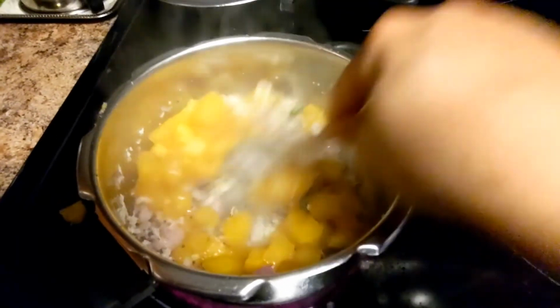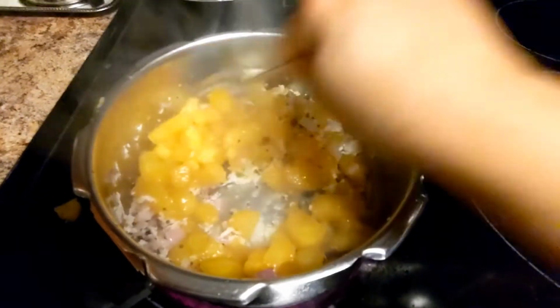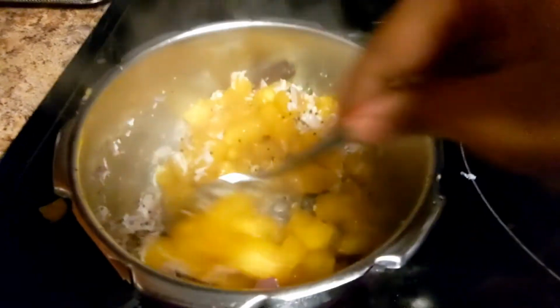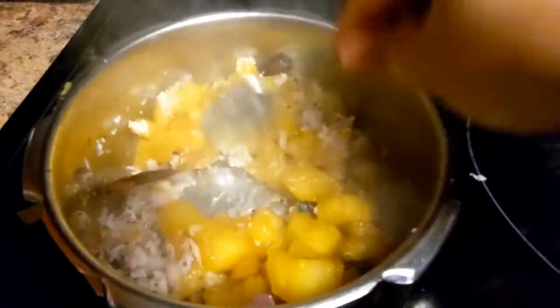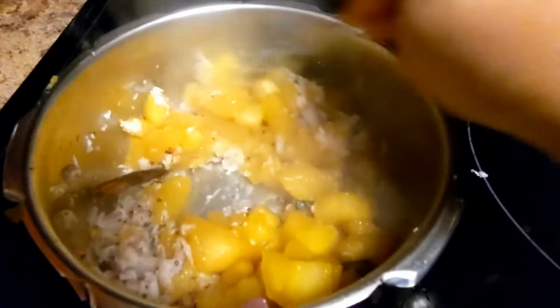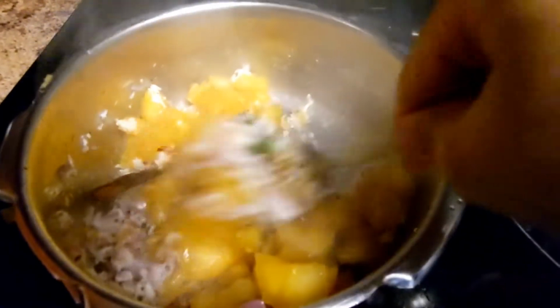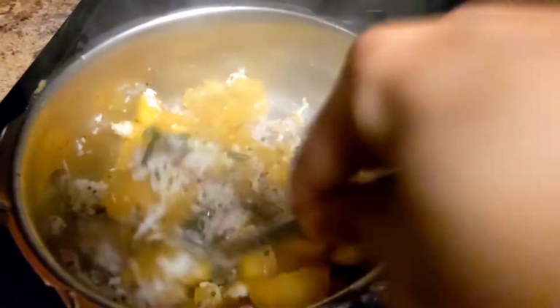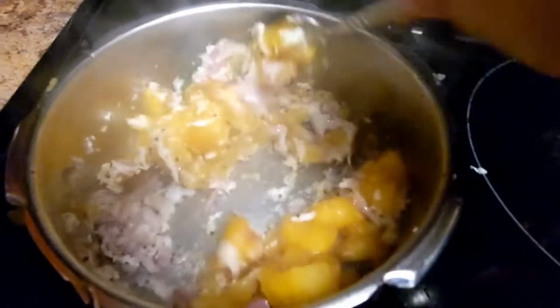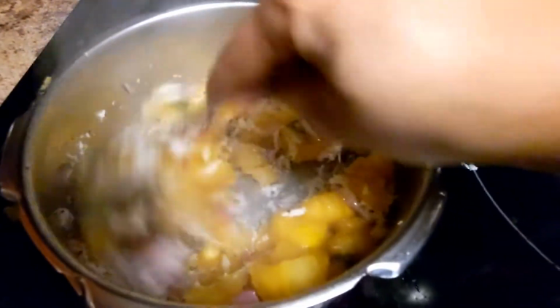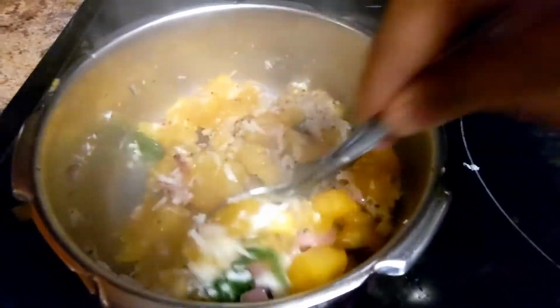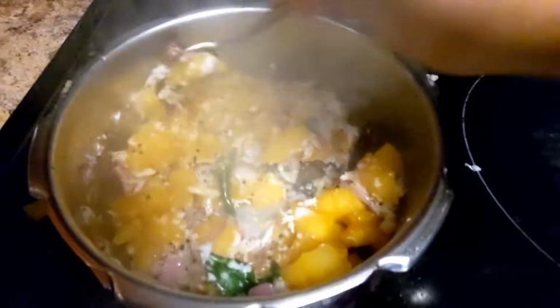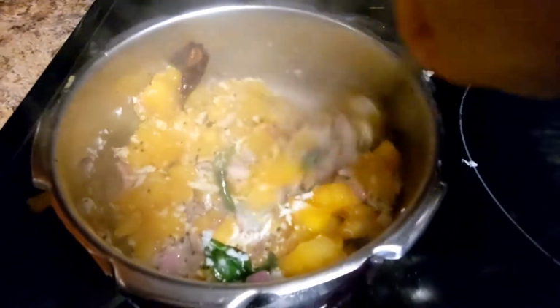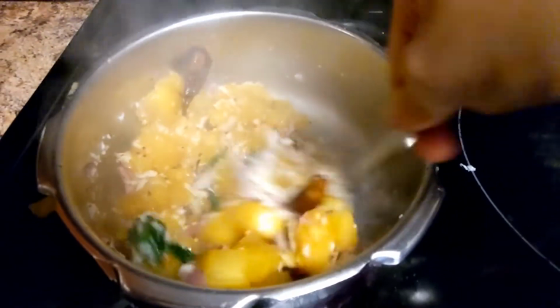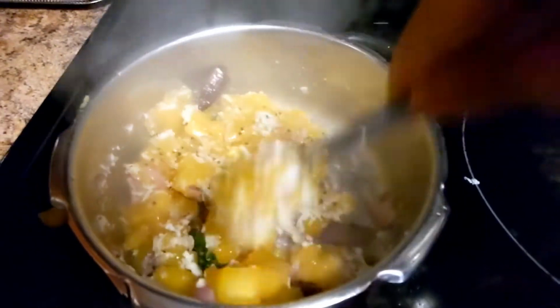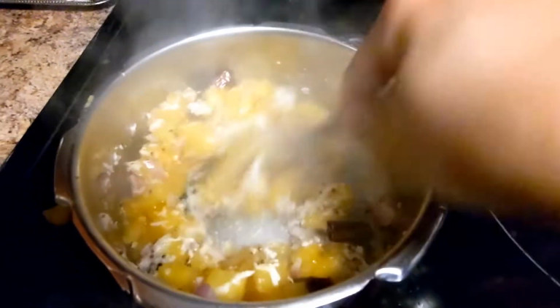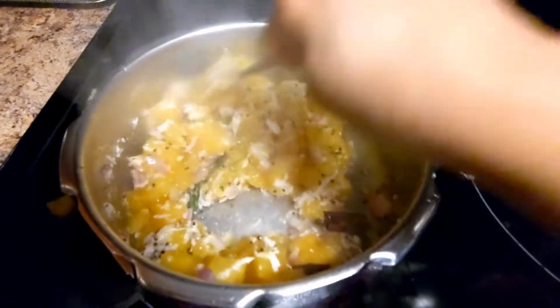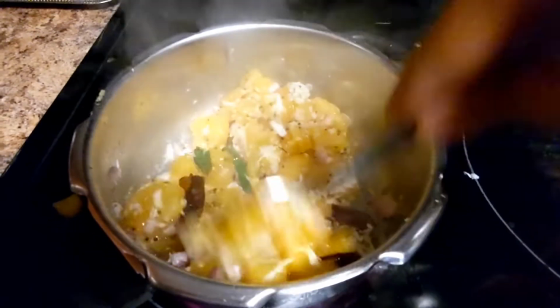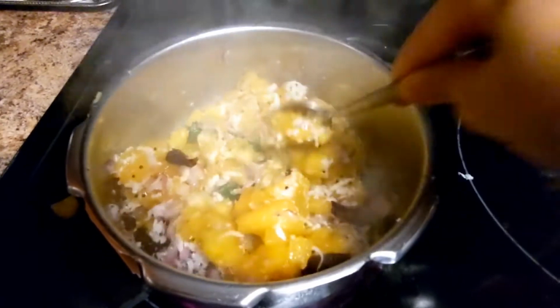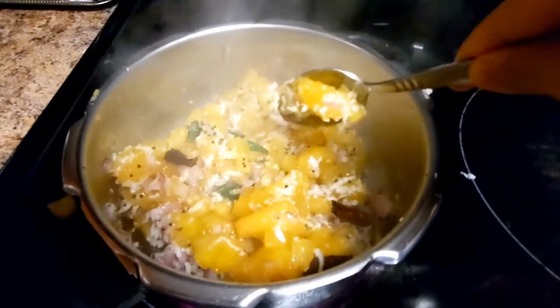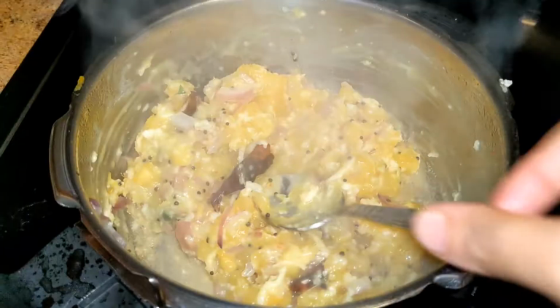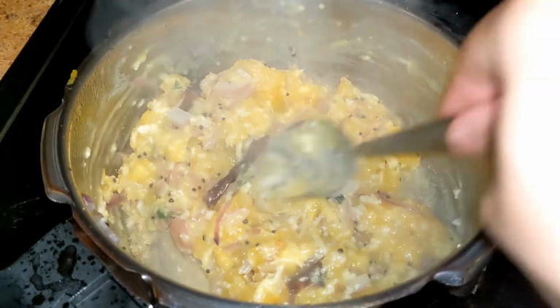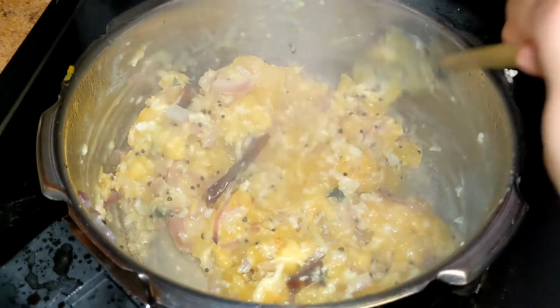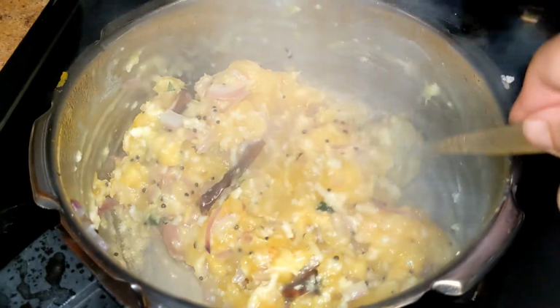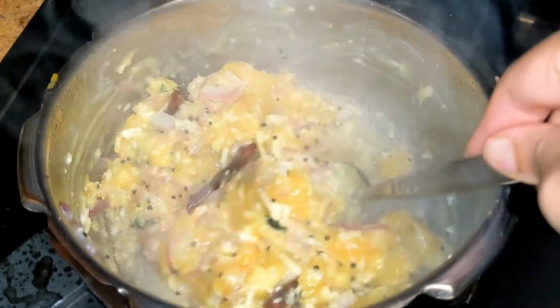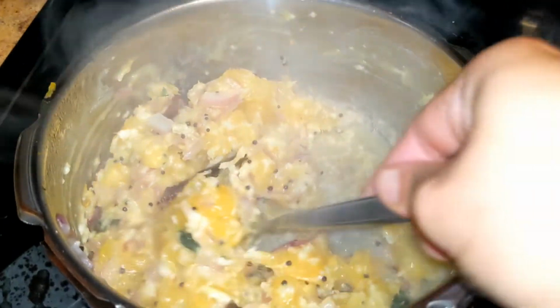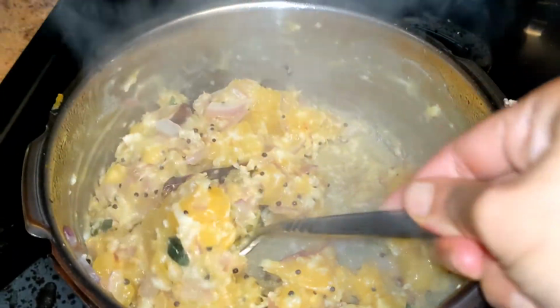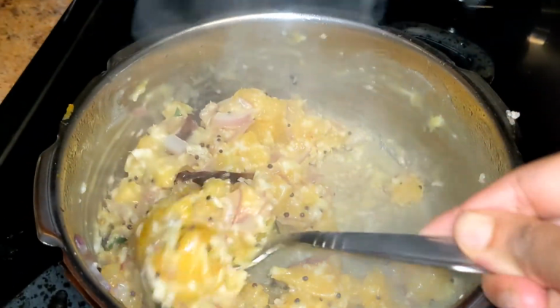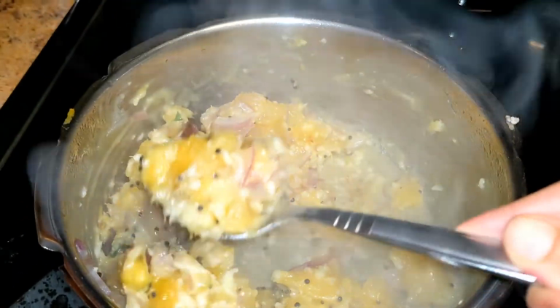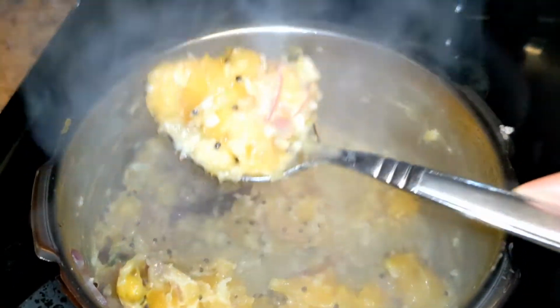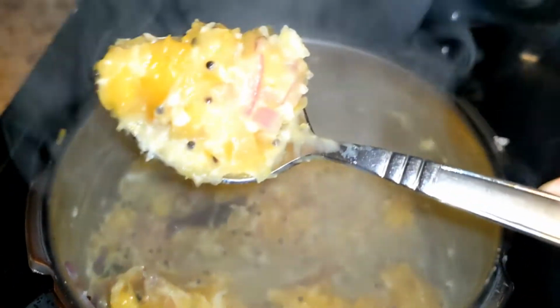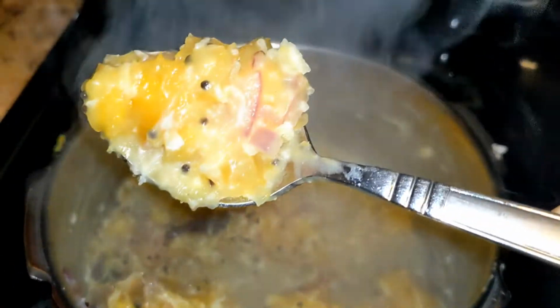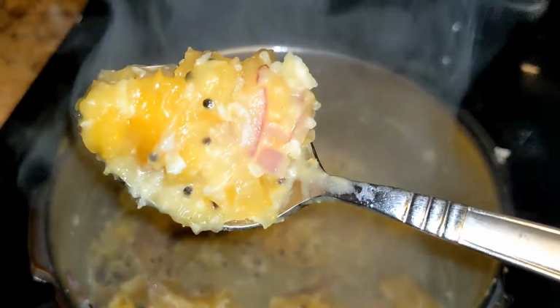Now we are ready to add it. I am ready to eat this — I am ready to eat all the taste. This is our recipe for you.